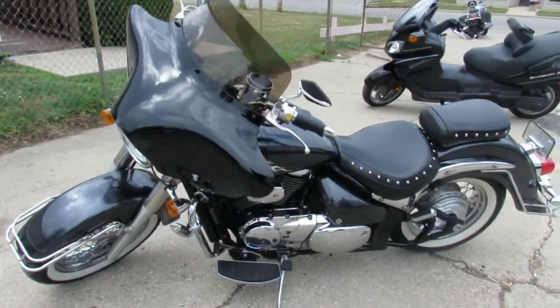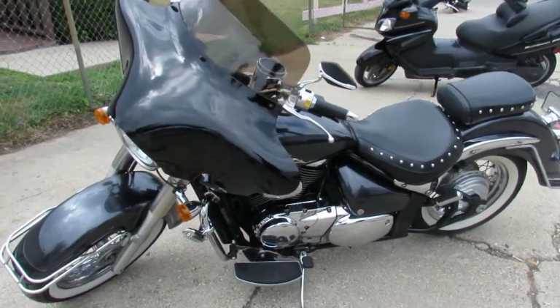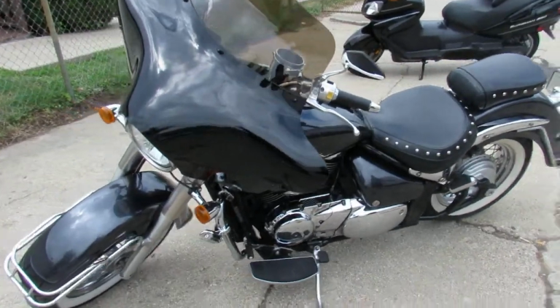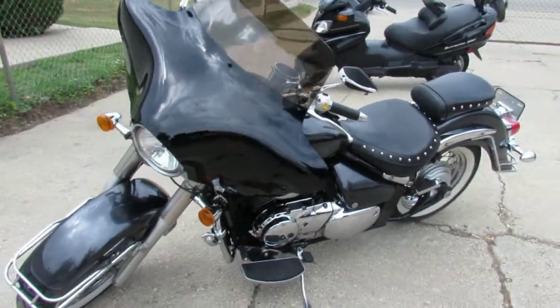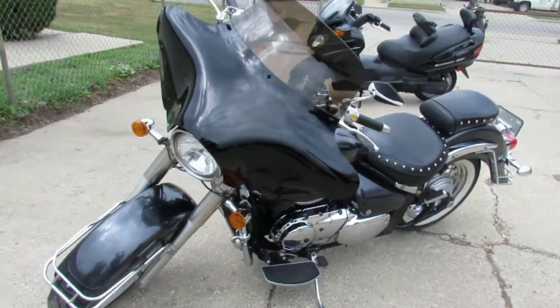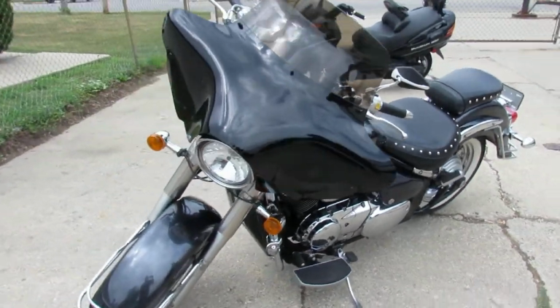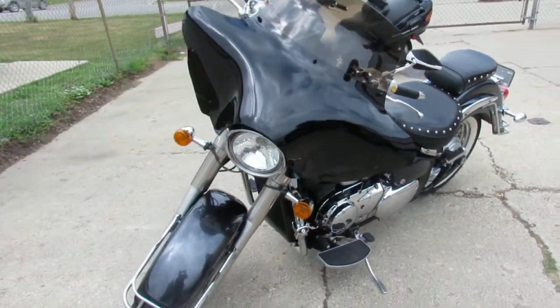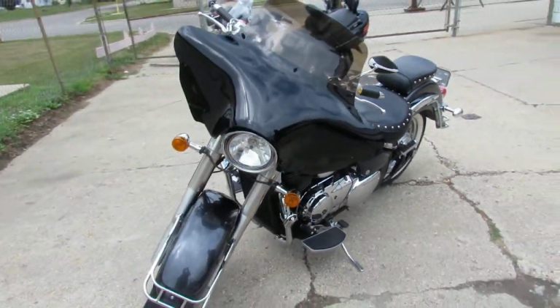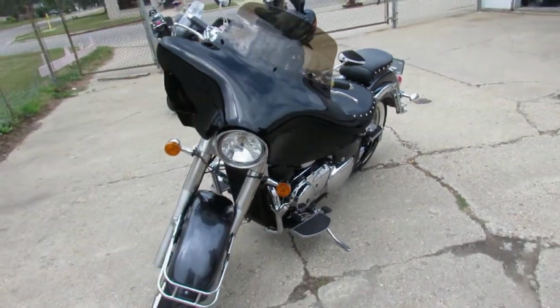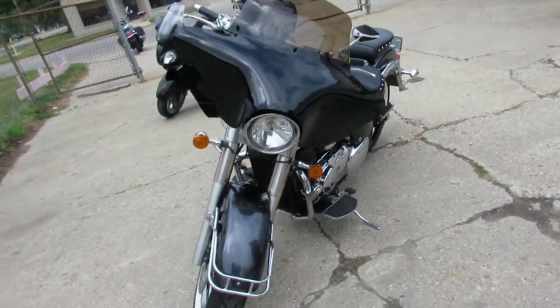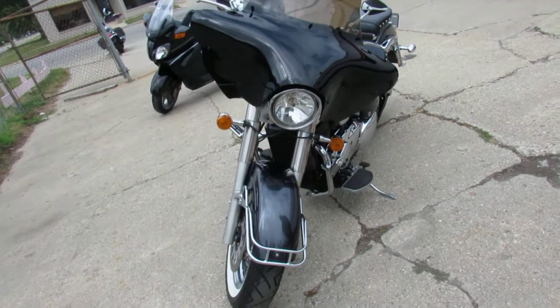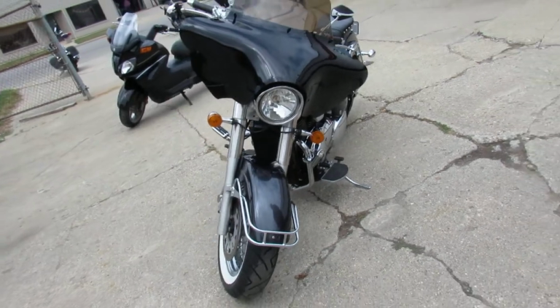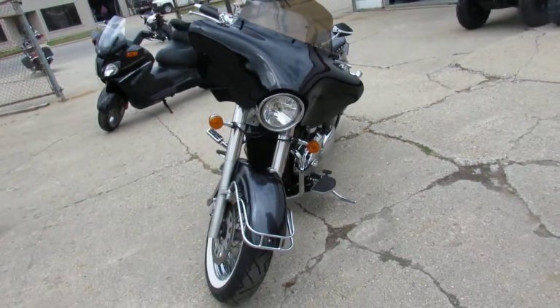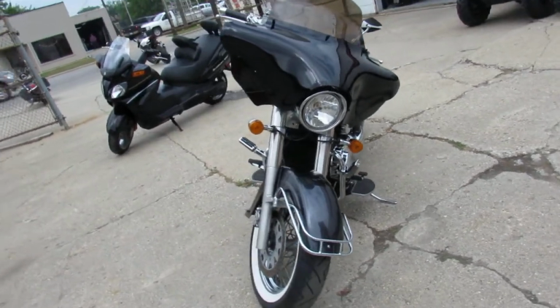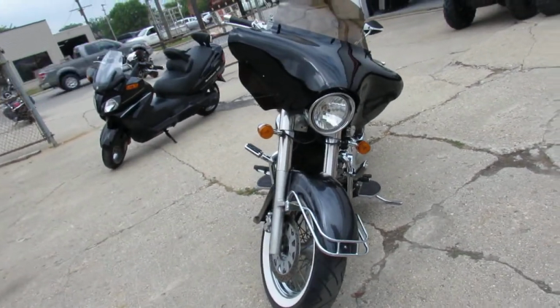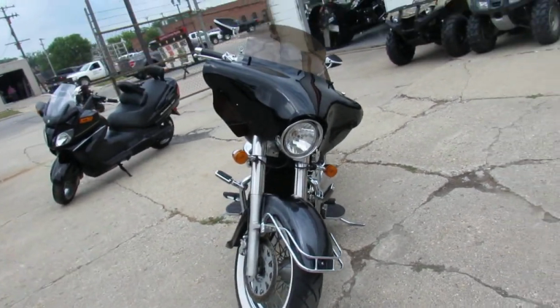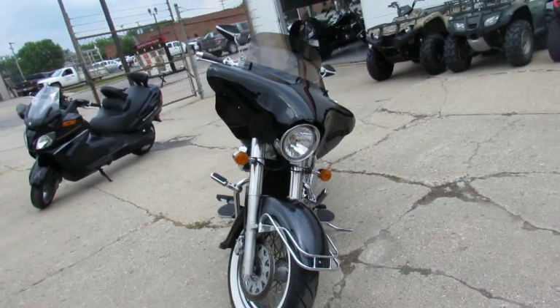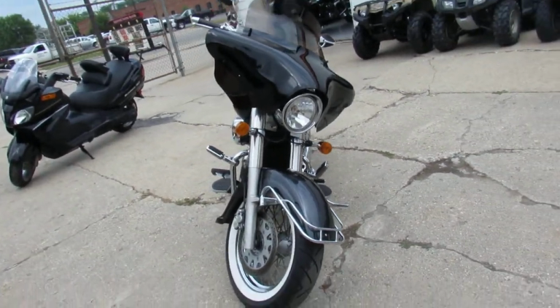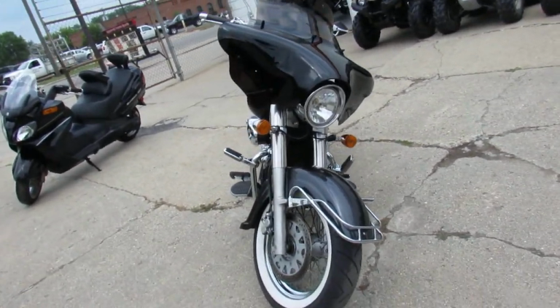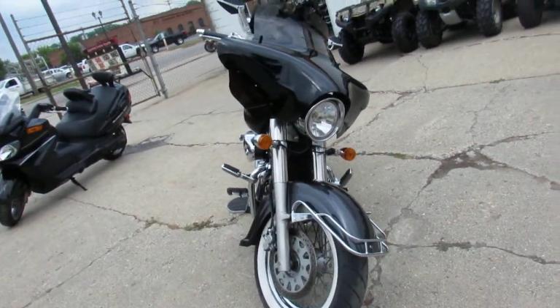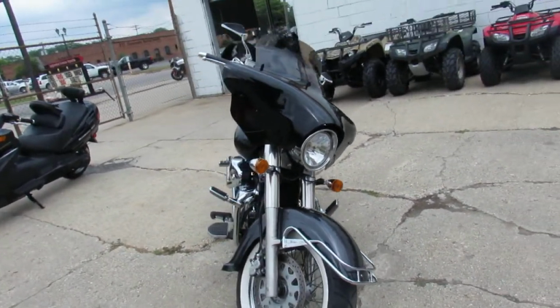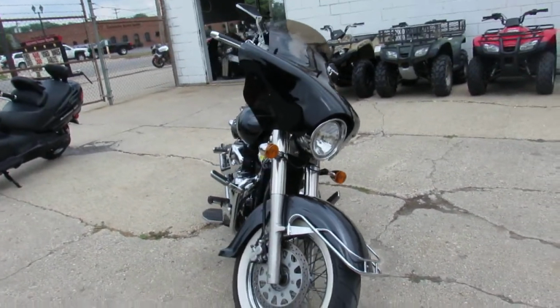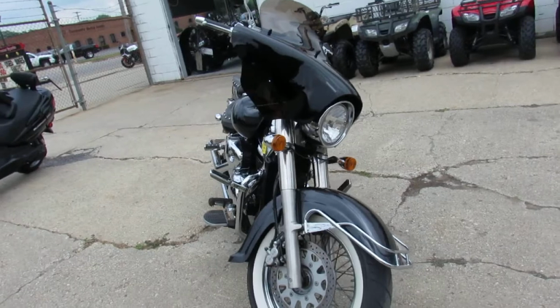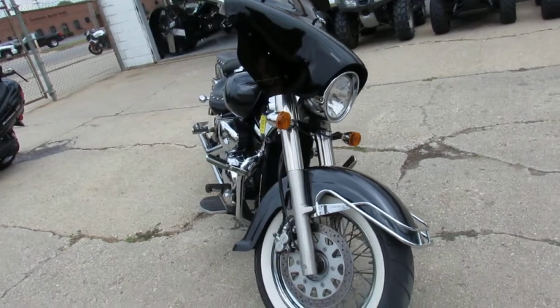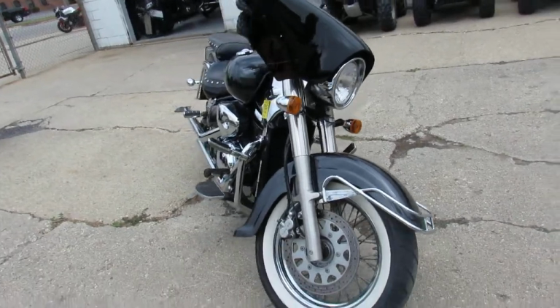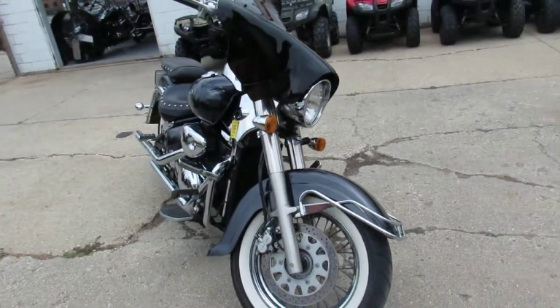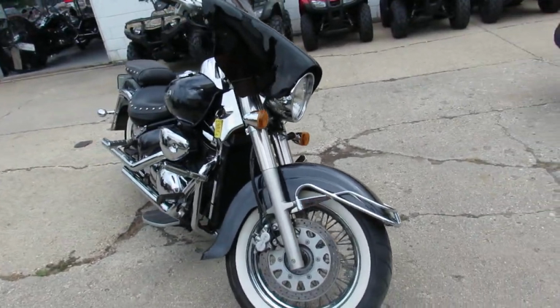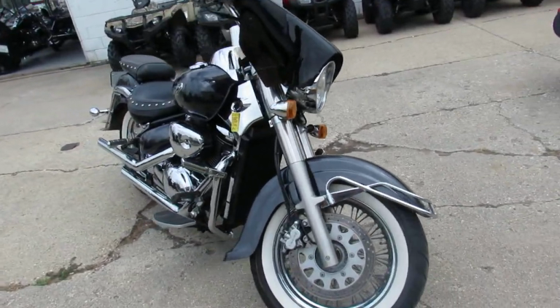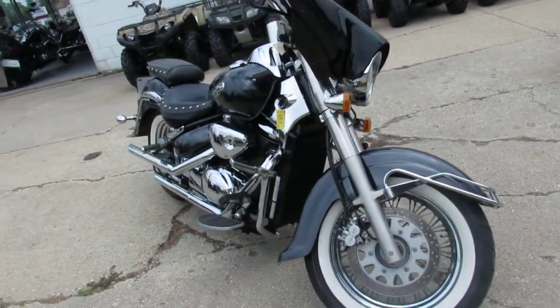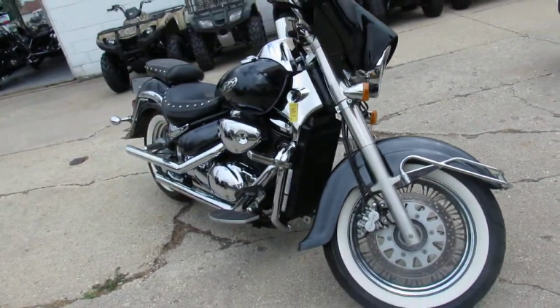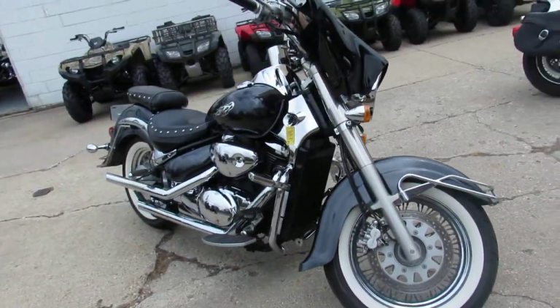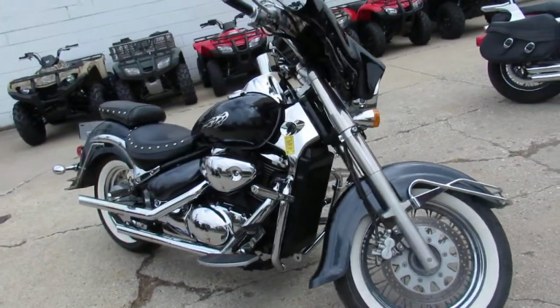Hey guys, it's ApprovalPowerSports.com here doing some videos on our used bikes. We got over 500 used bikes on showroom for sale right now. Today I'm going to show you the used Suzuki Boulevard C50 for sale, only $27.99 guys.